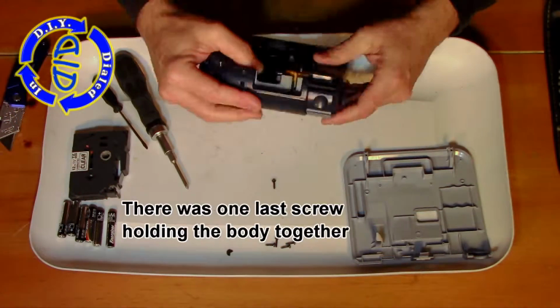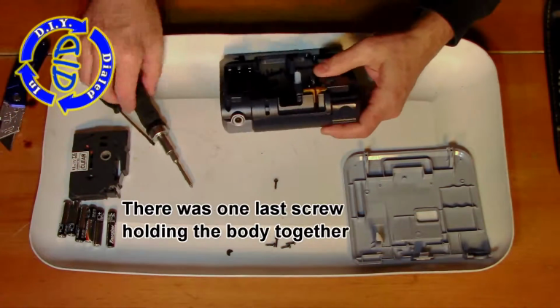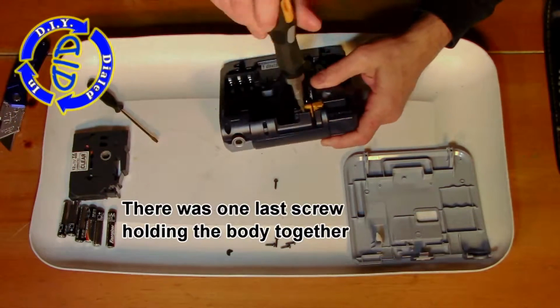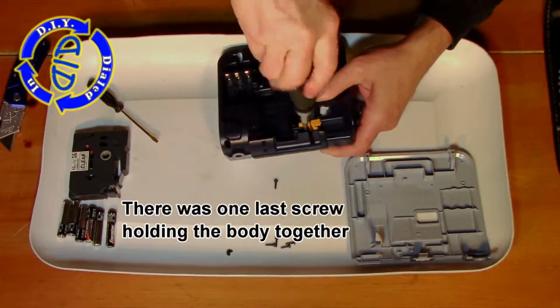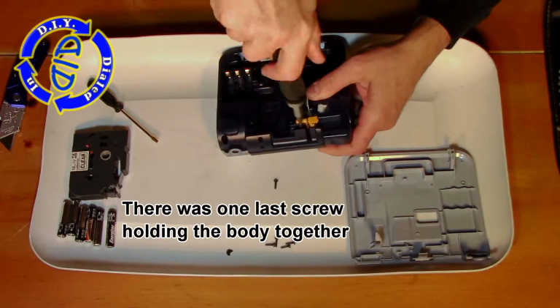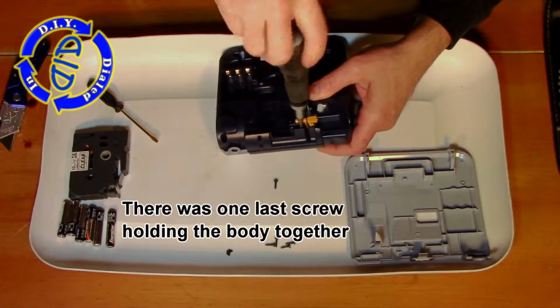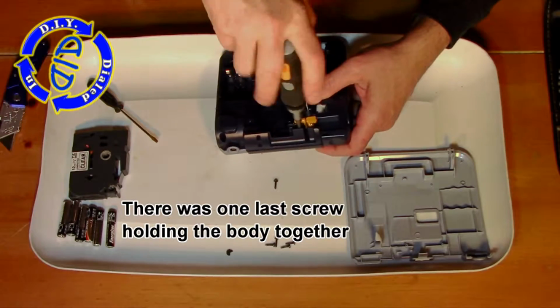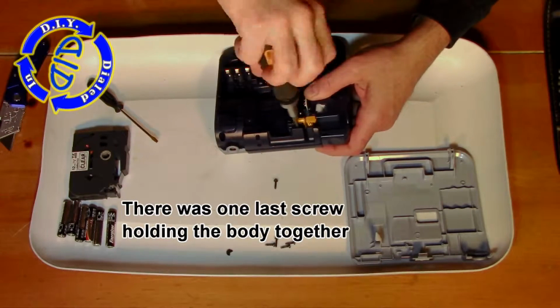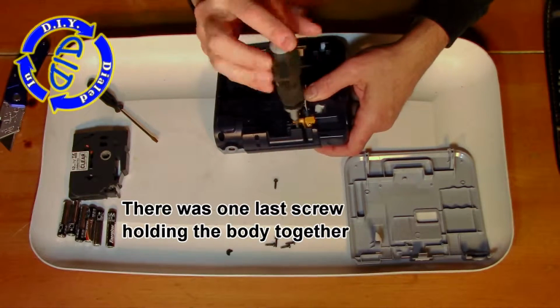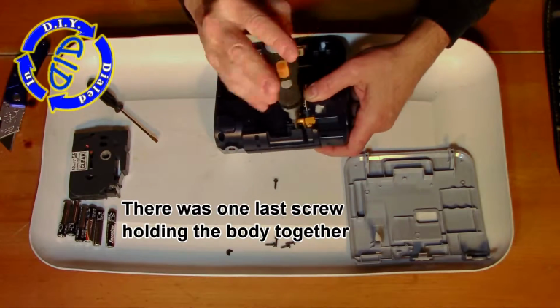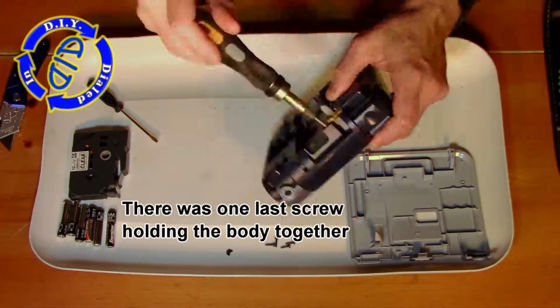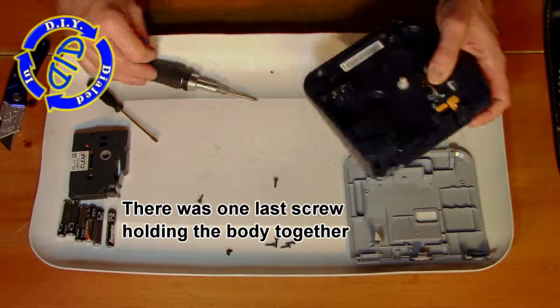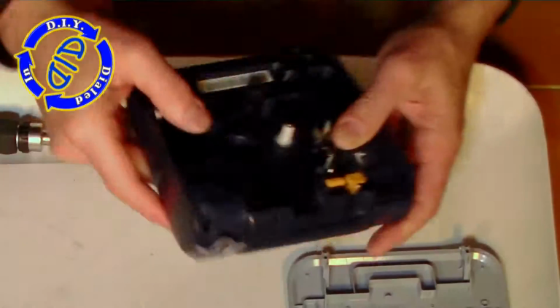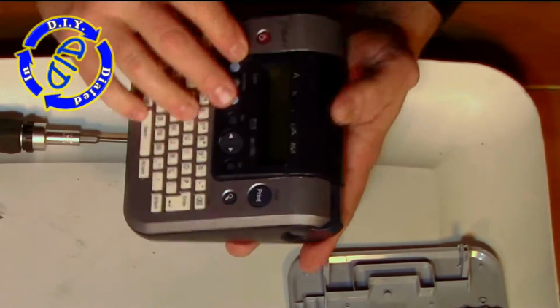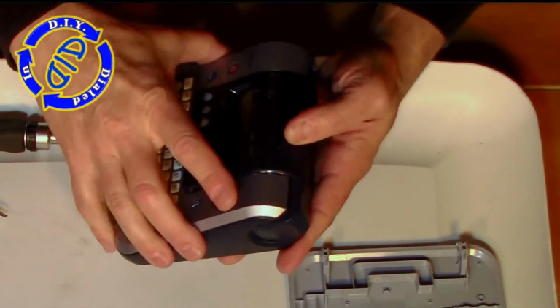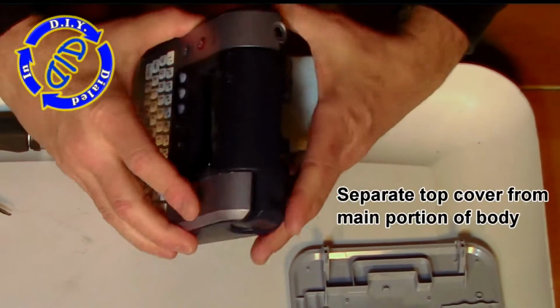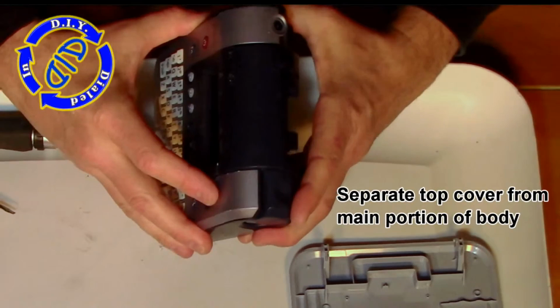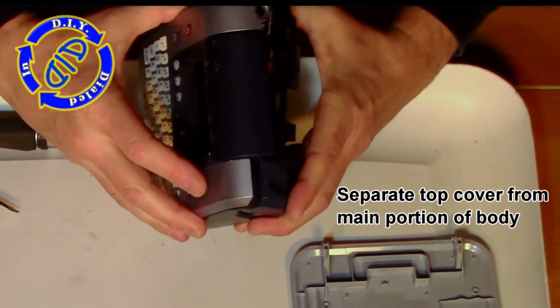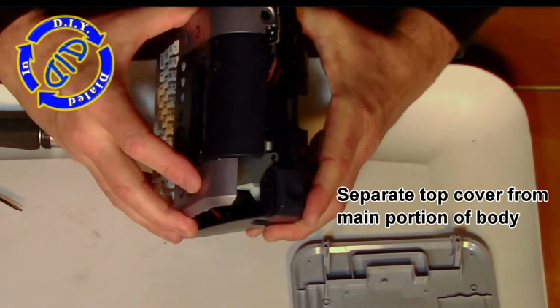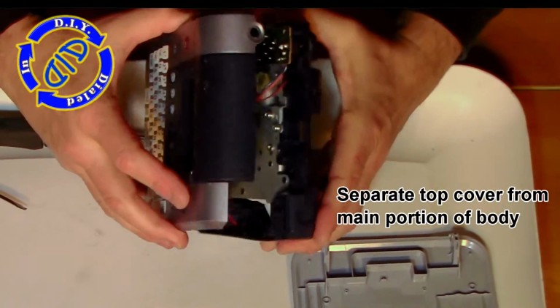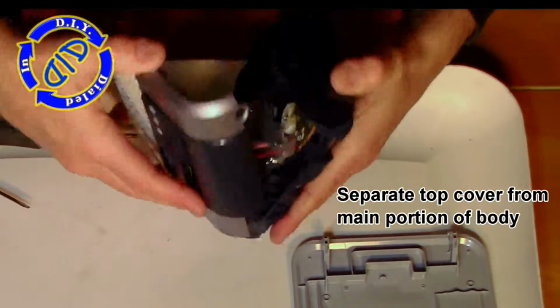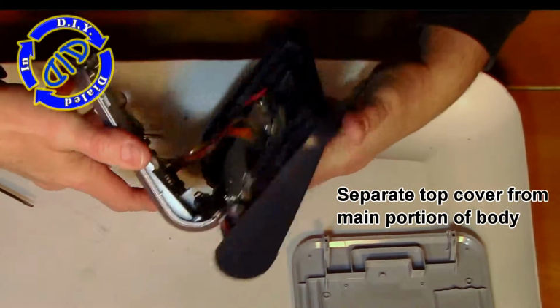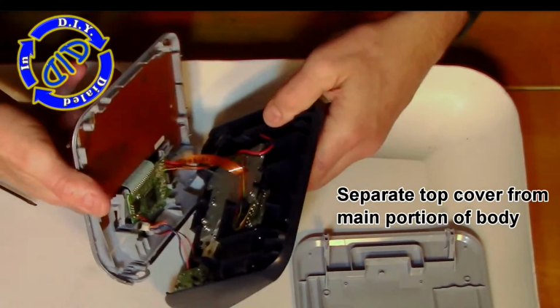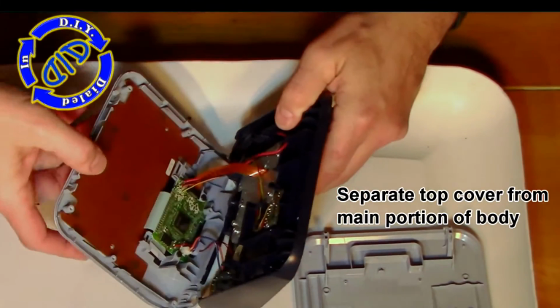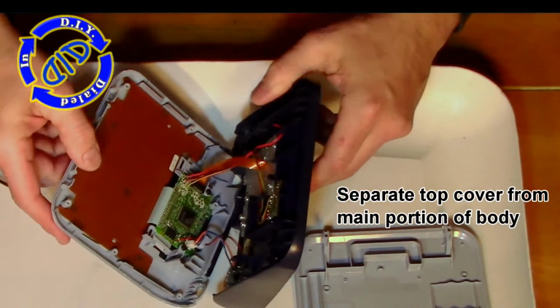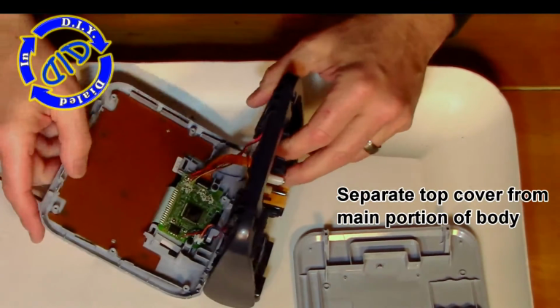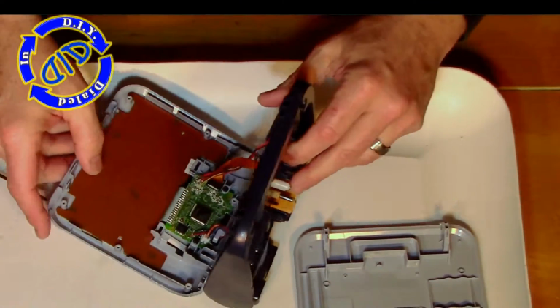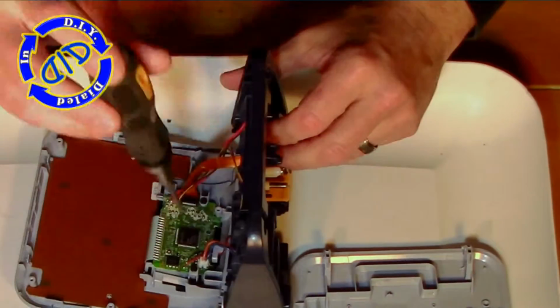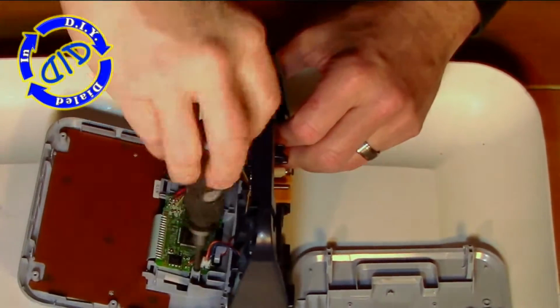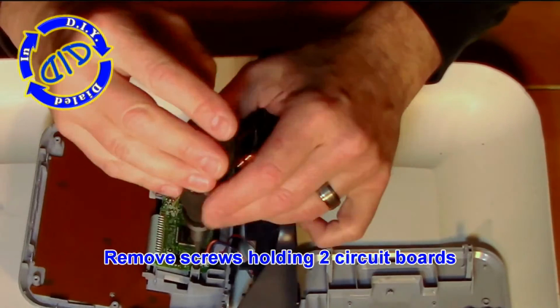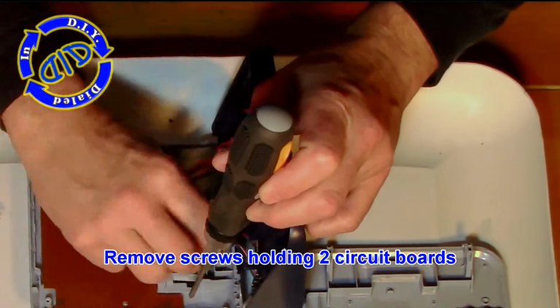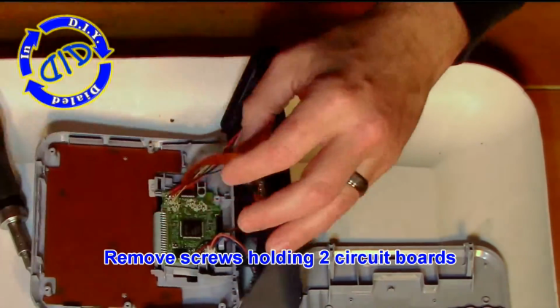Once I got to this point, I found that there was one last little screw in there holding the body together, and that little orange piece right next to it is actually a little cutting device. When it gets activated, there's a blade inside that will pinch and cut the tape in half to get you your new label out.